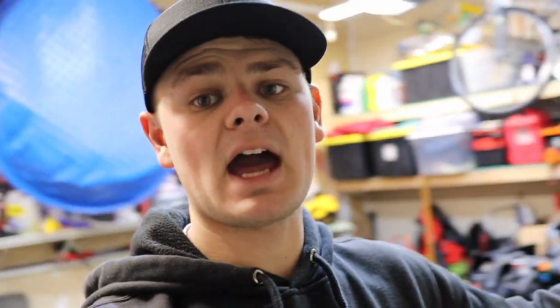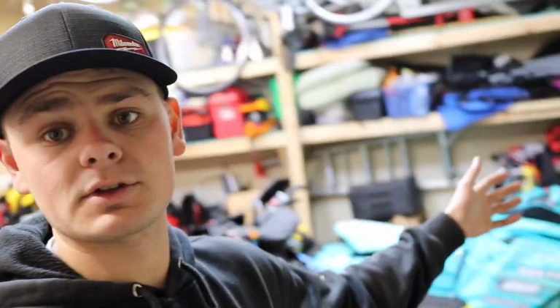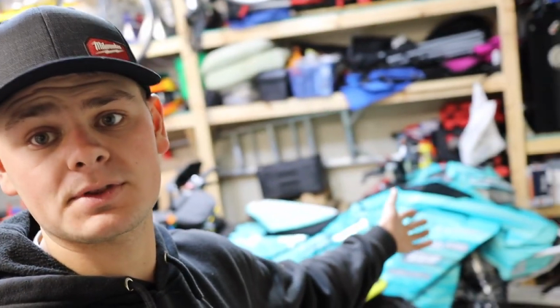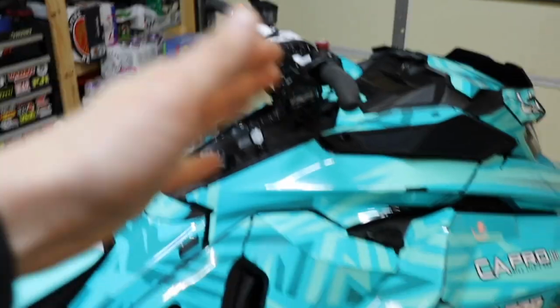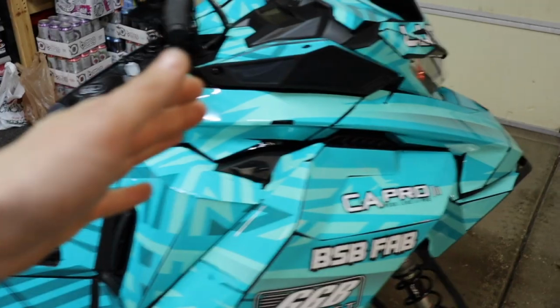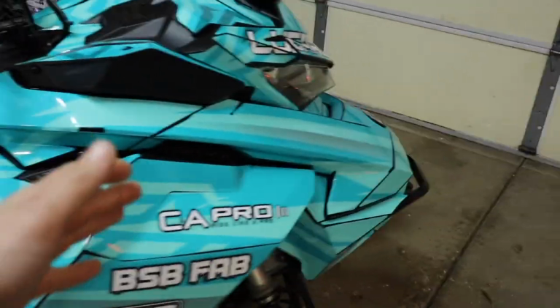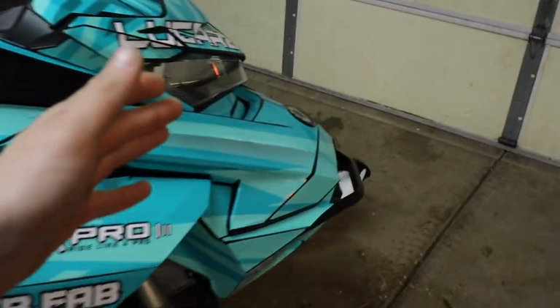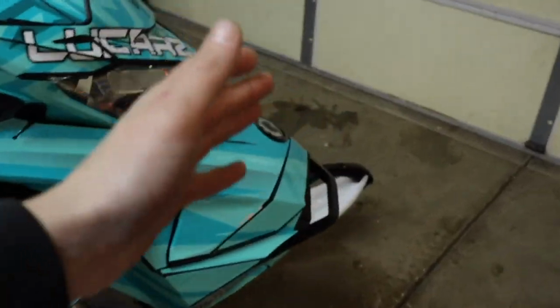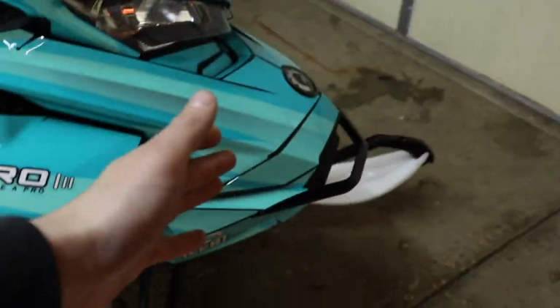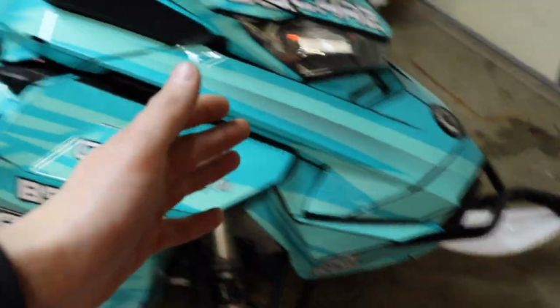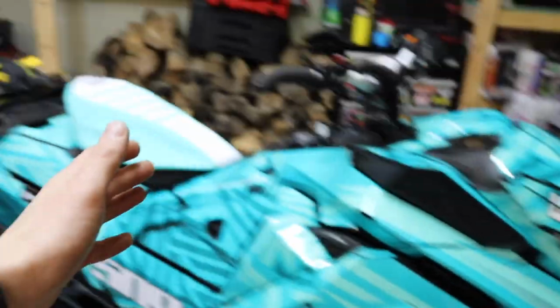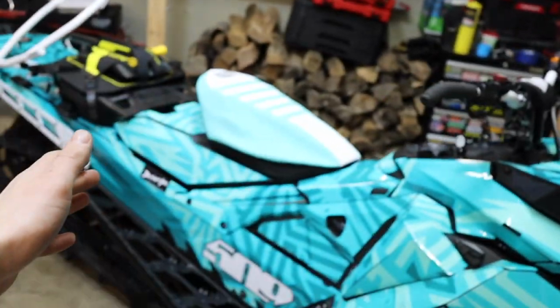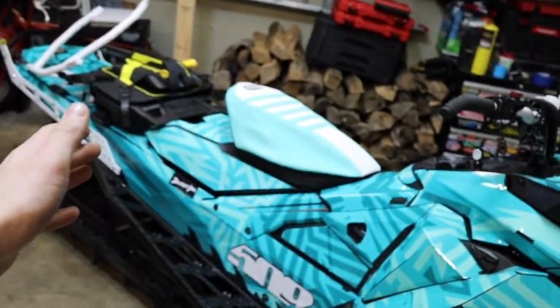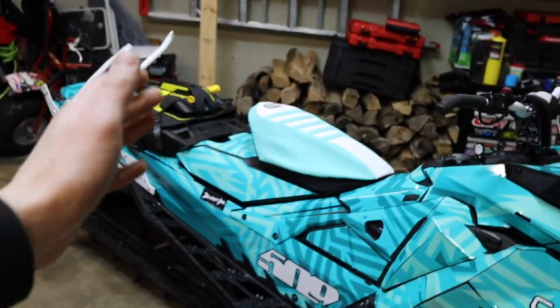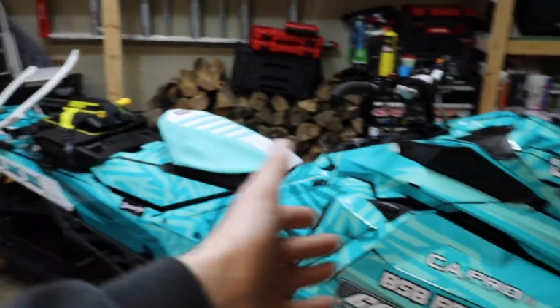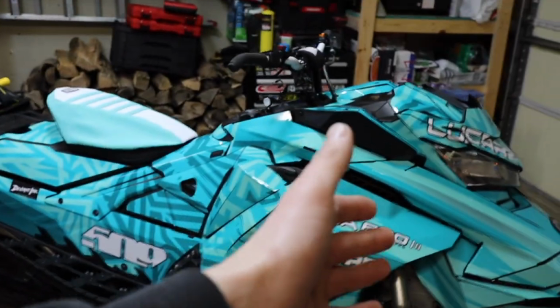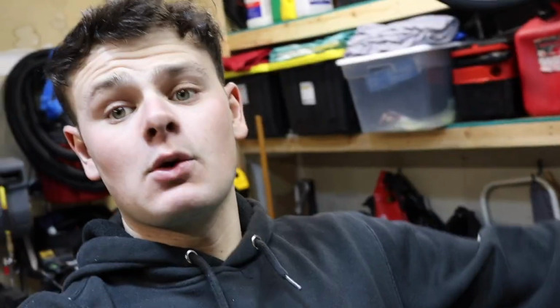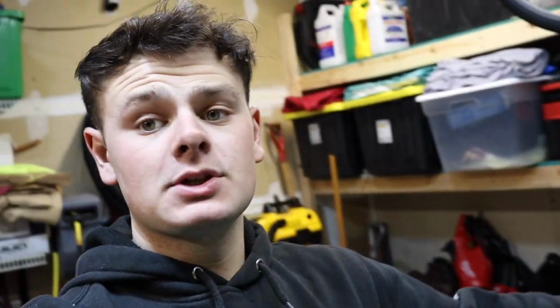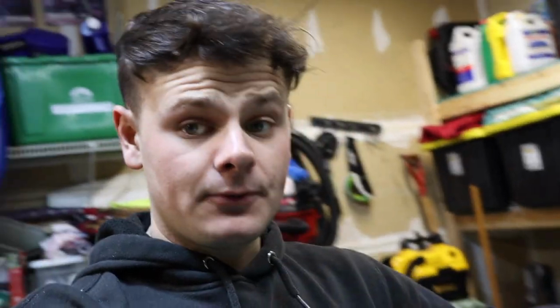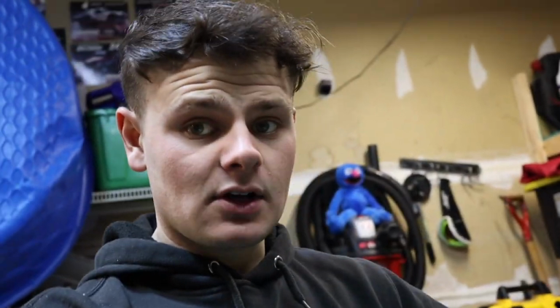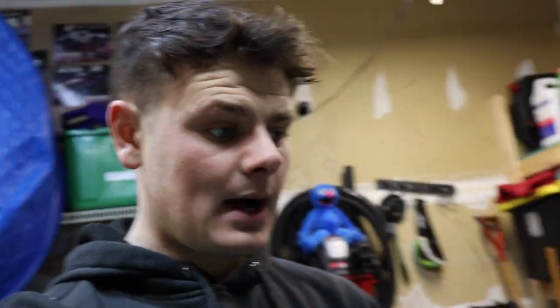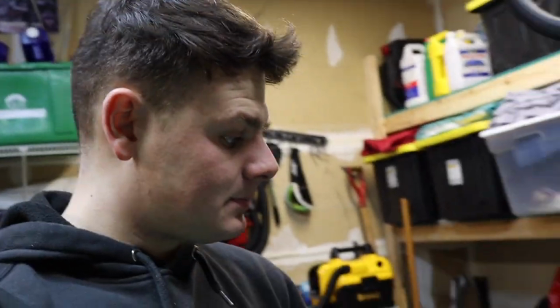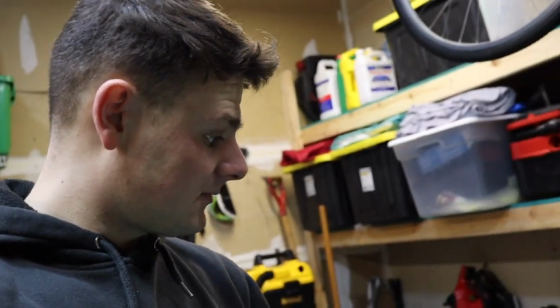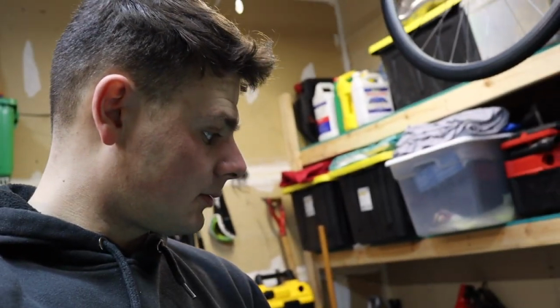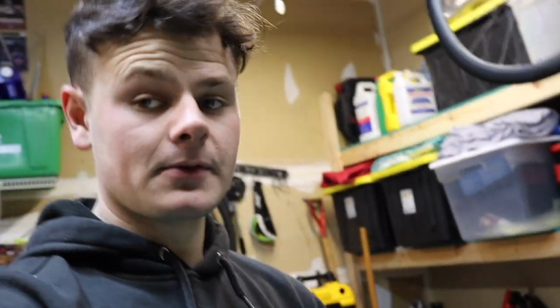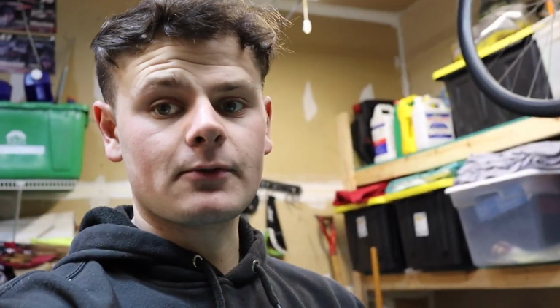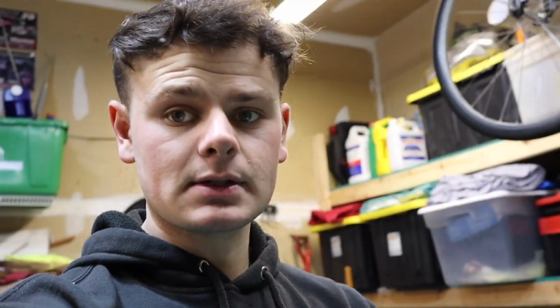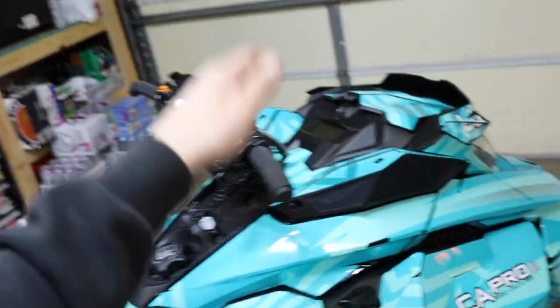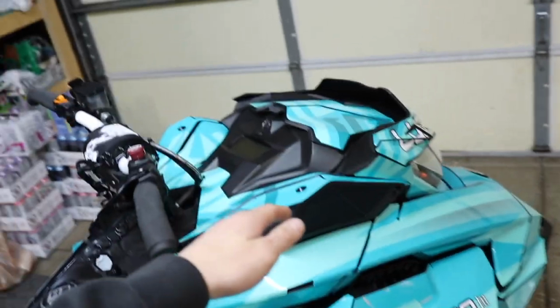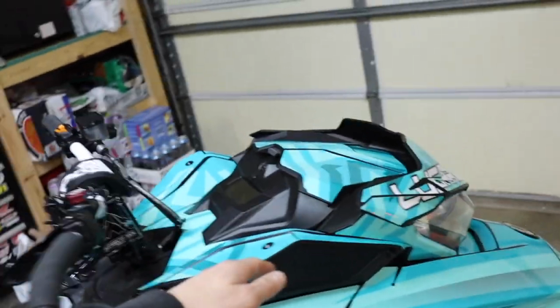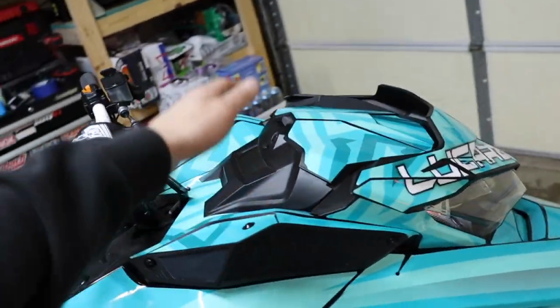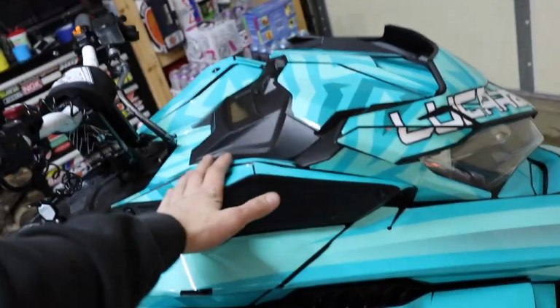BSB Fab, once again thank you for sponsoring this video and sending these bumpers out for me. I am absolutely in love with them. After that is on, the Summit is pretty much complete. We have a few little odds and ends to tweak on the sled. Today we are going to be doing a full install video on the BSB Fab front bumper for the Gen 4 Summit.